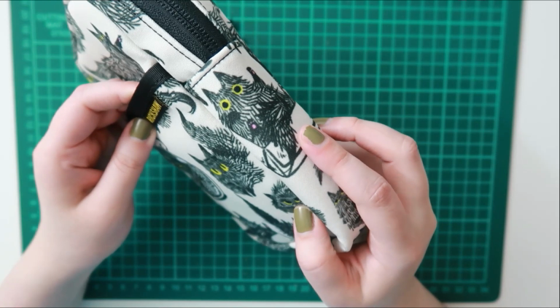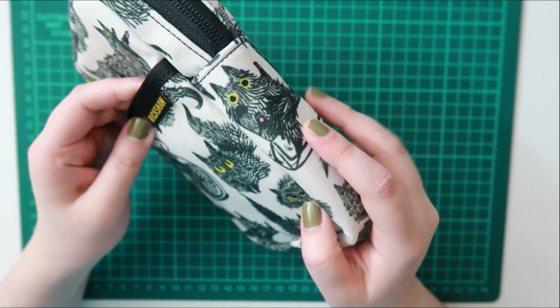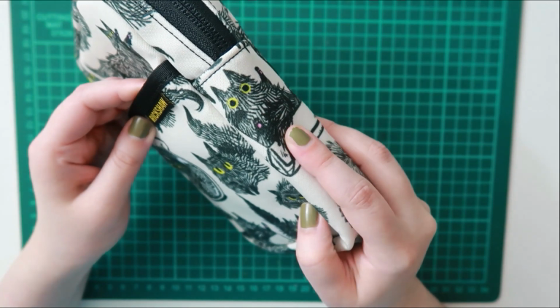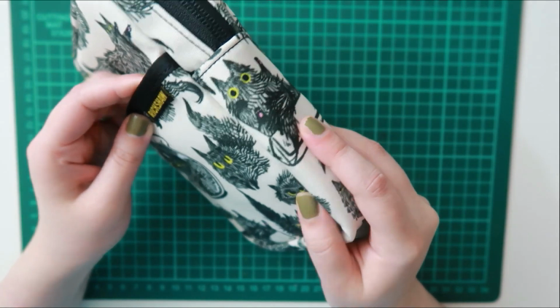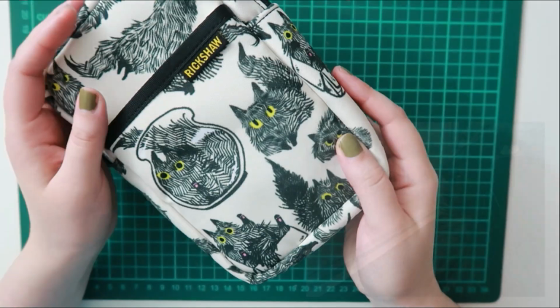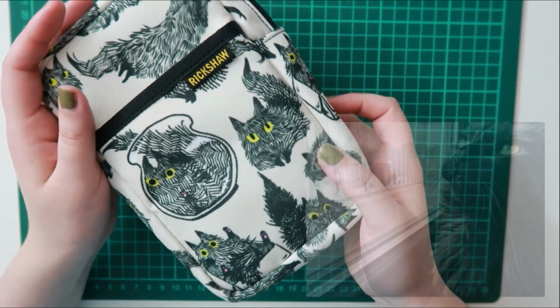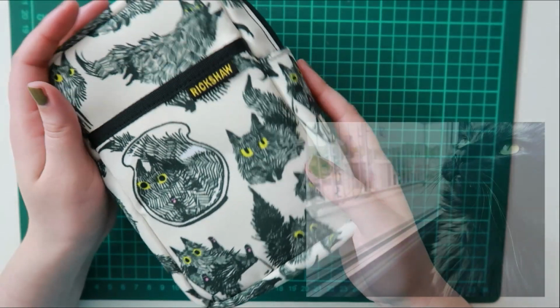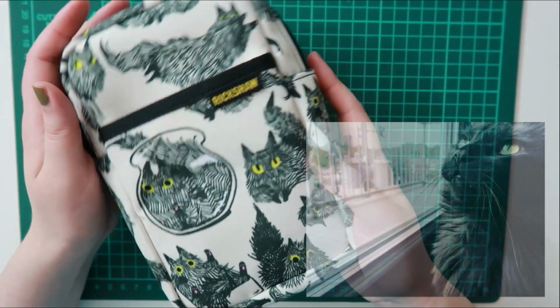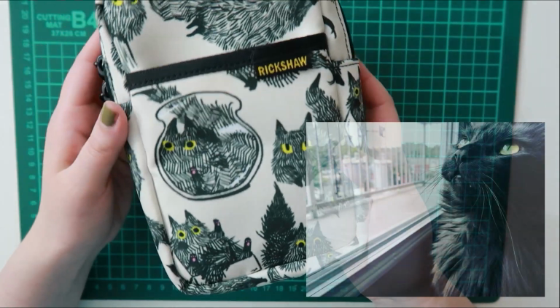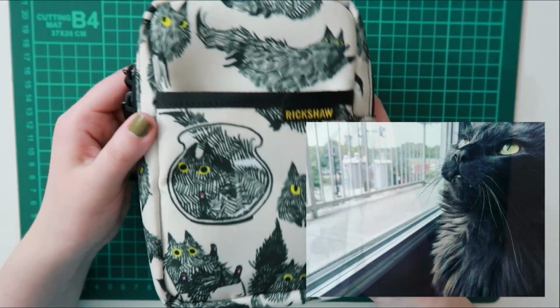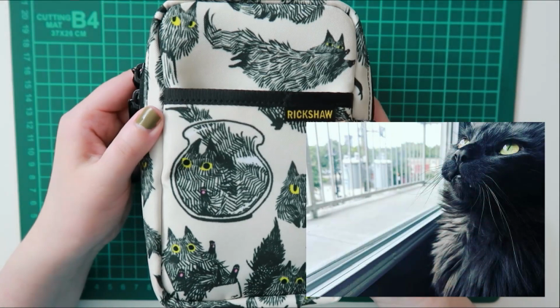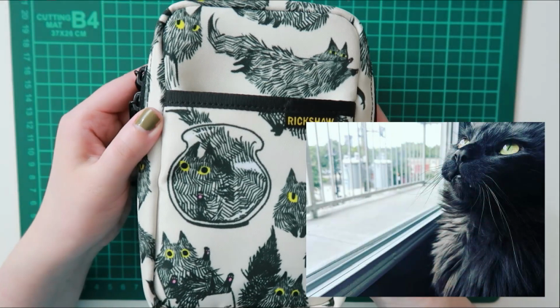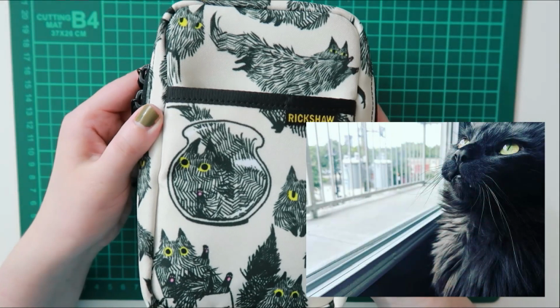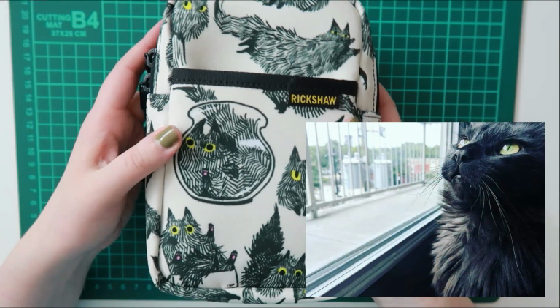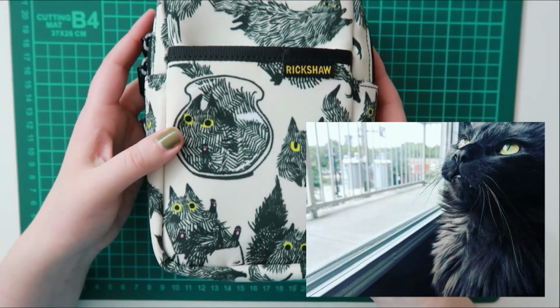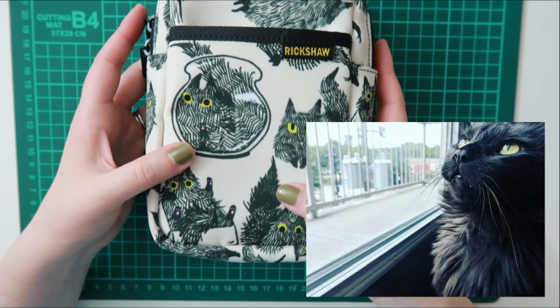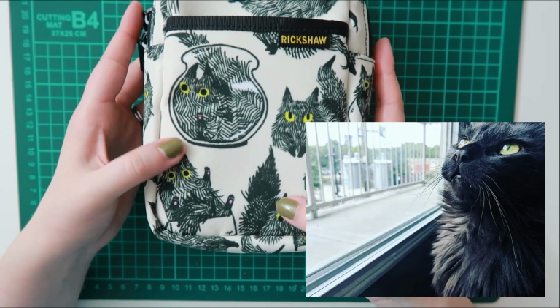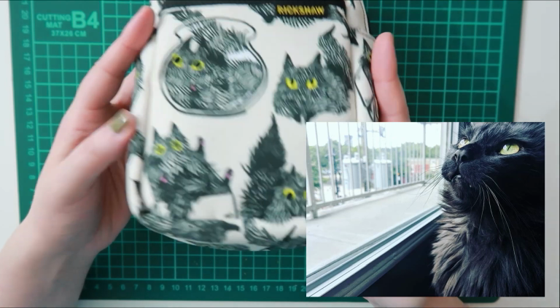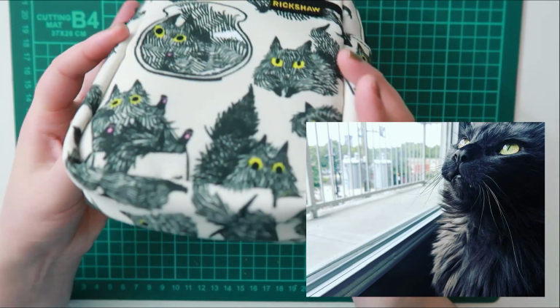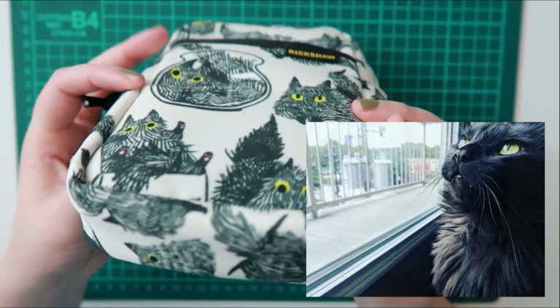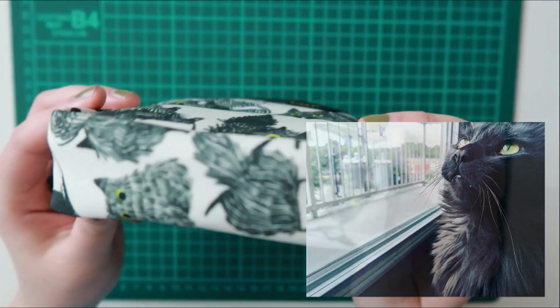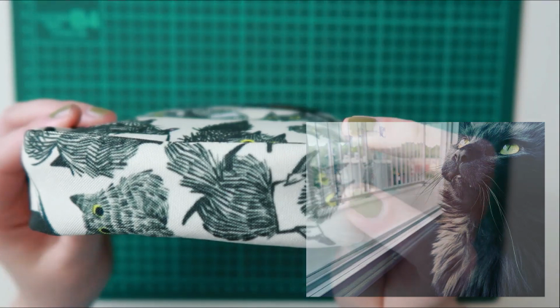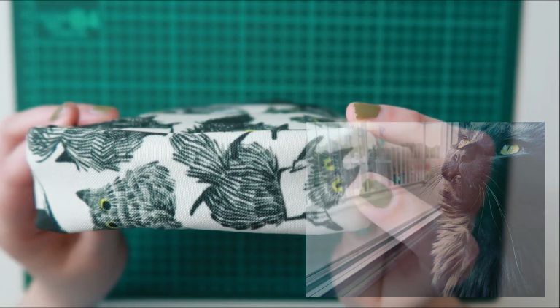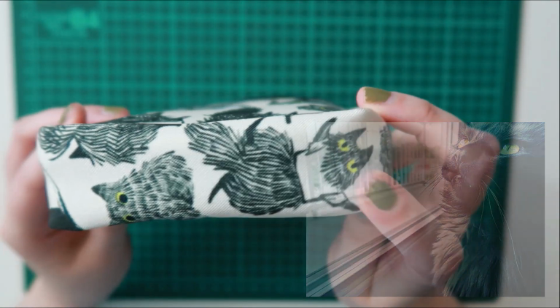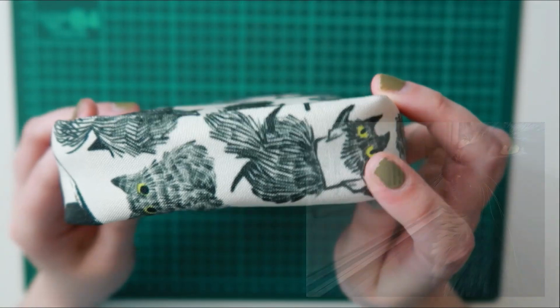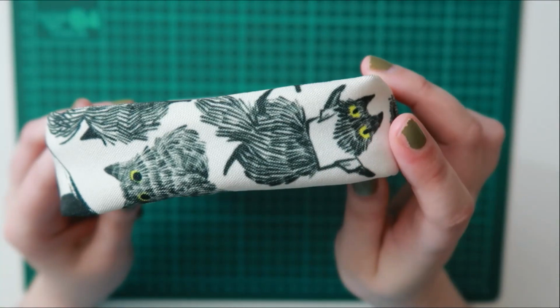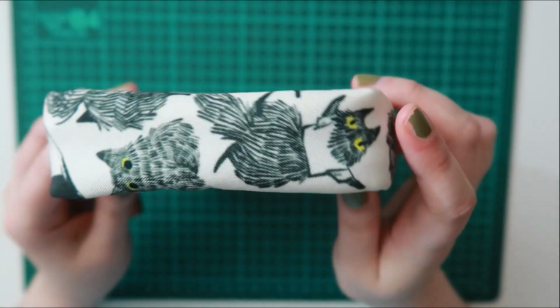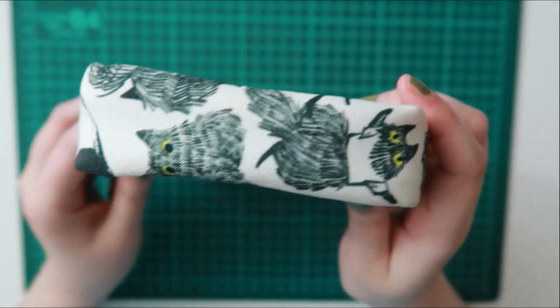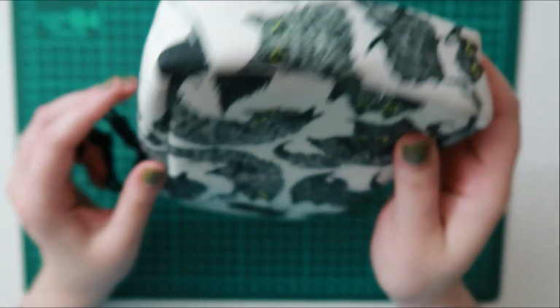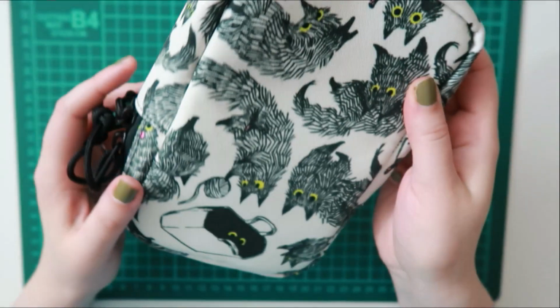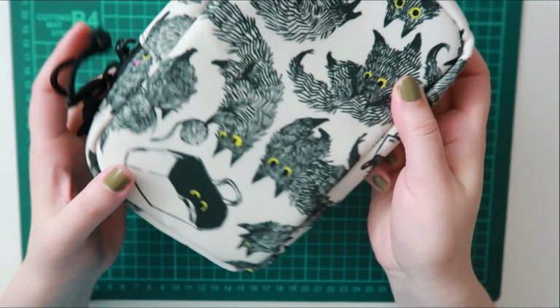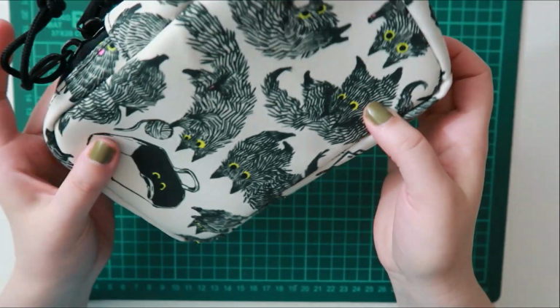My husband and I had a black cat named Marco who passed away last year, so every time I see a black cat I think about him, and so I definitely had to purchase this cute pouch.